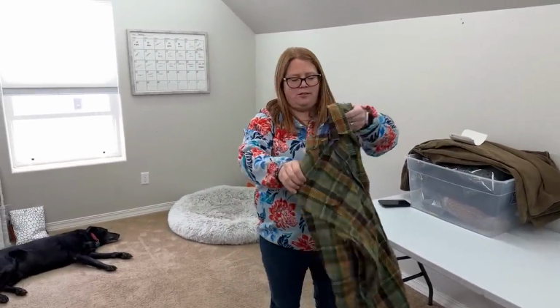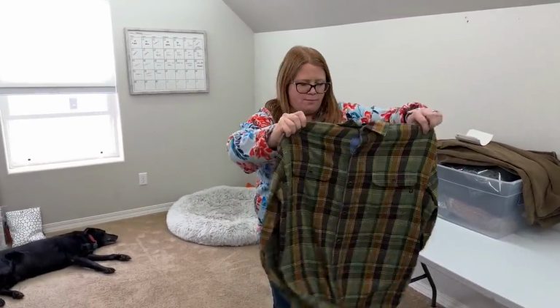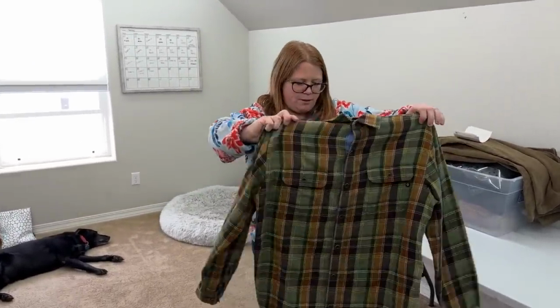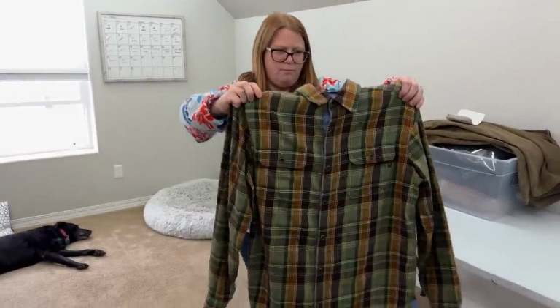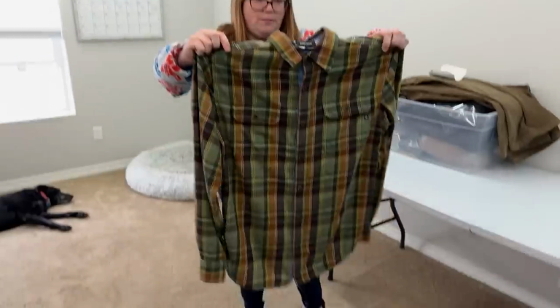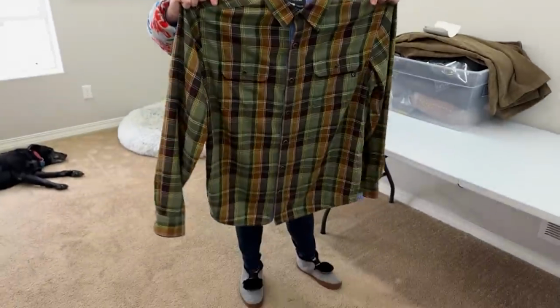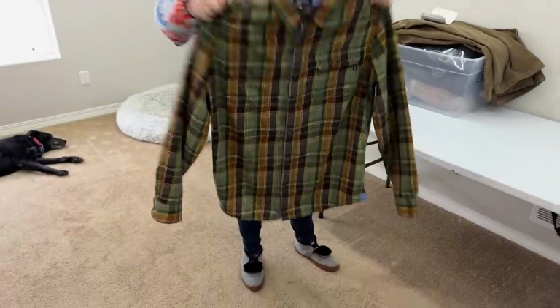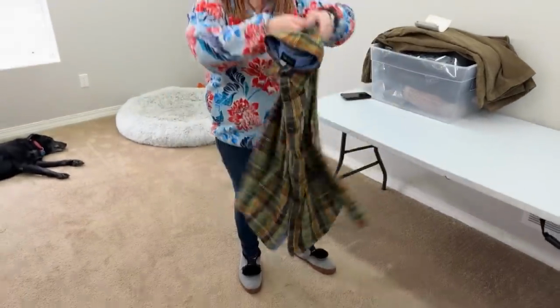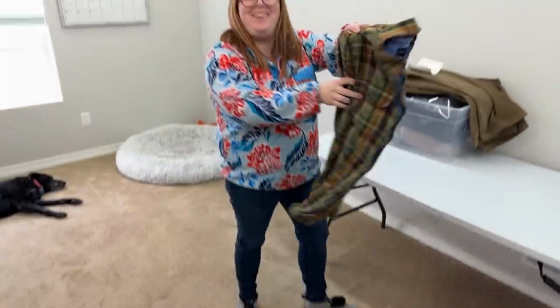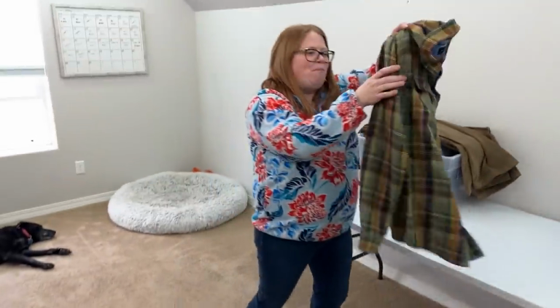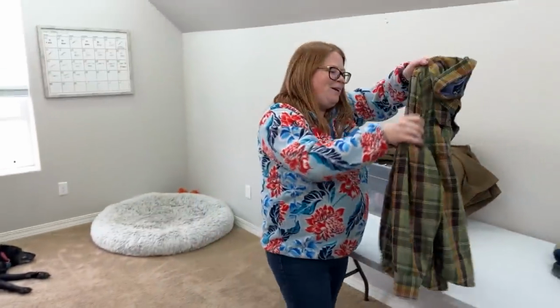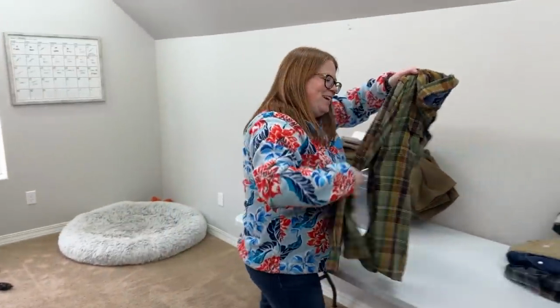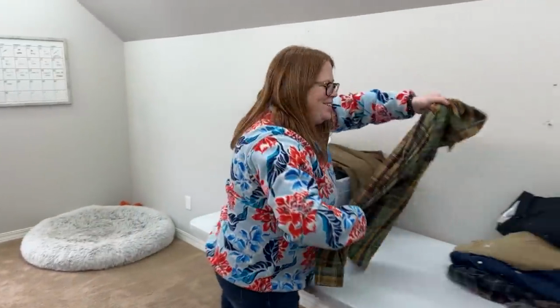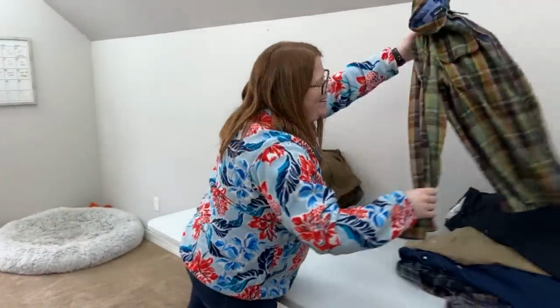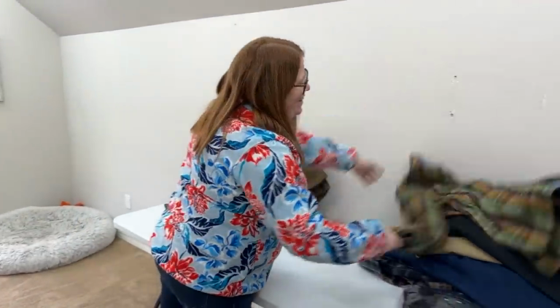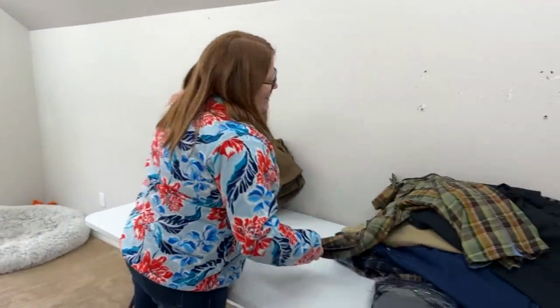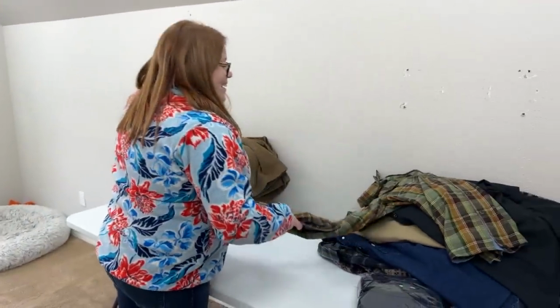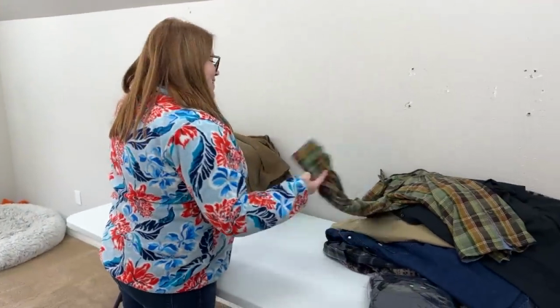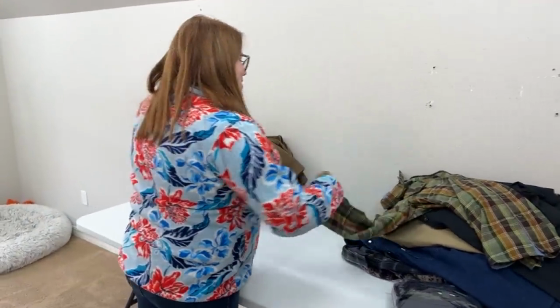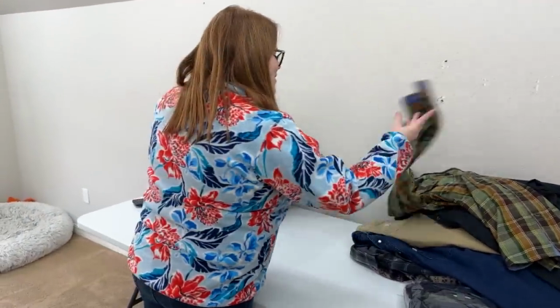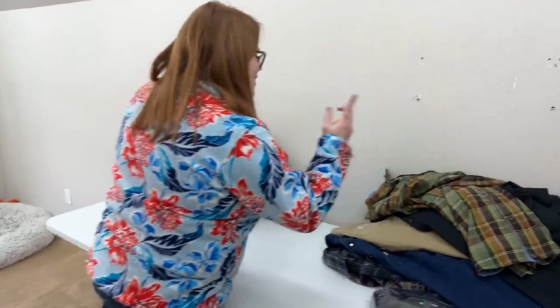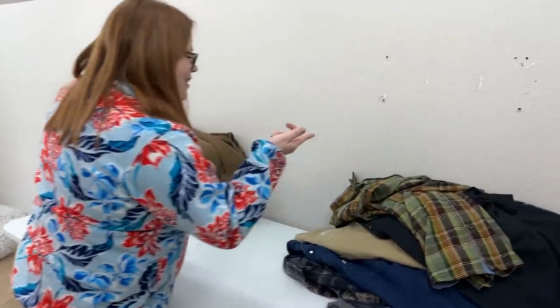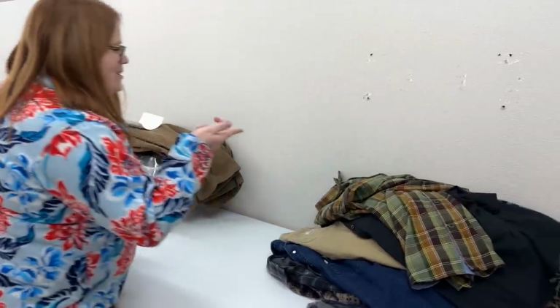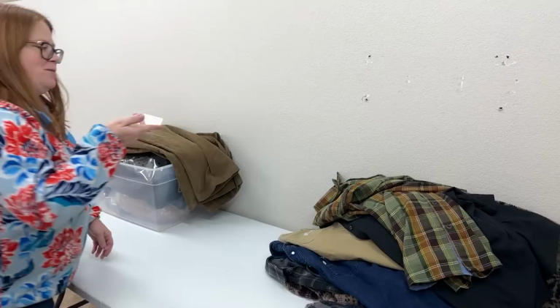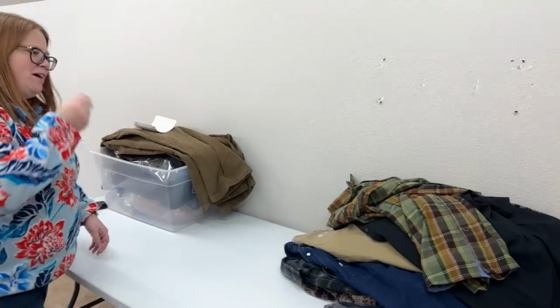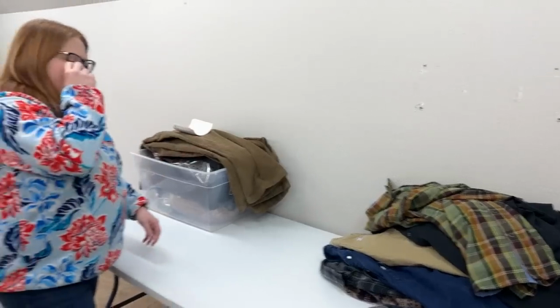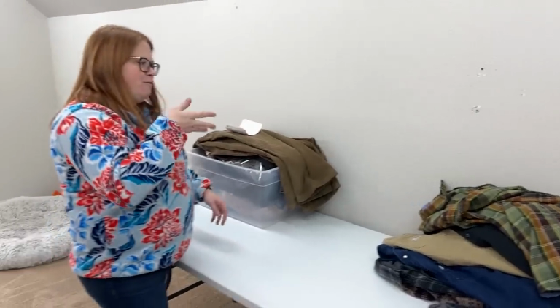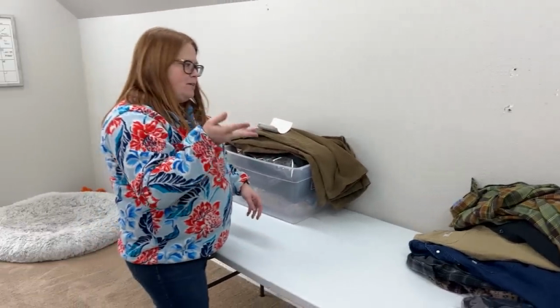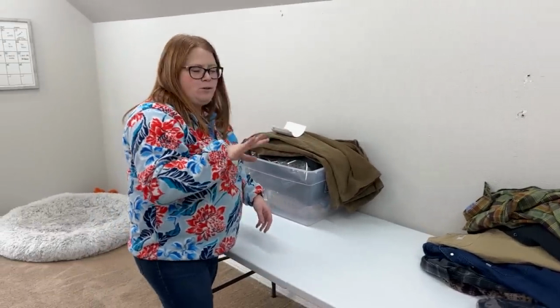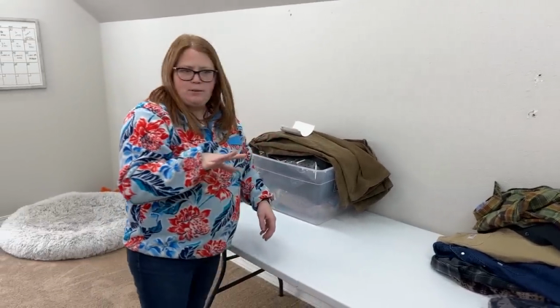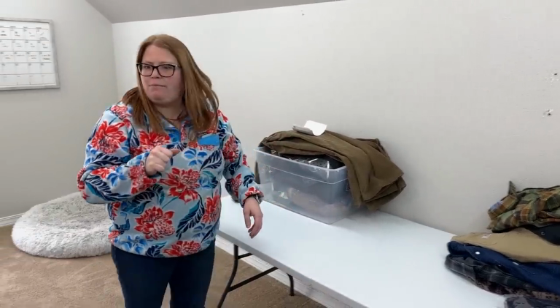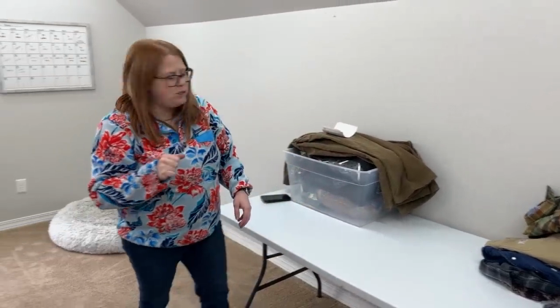And you saw this Marmot flannel — that's how they say it in the commercial. I think I listed it around $25. So $5 into around $20 to $25 plus ship.